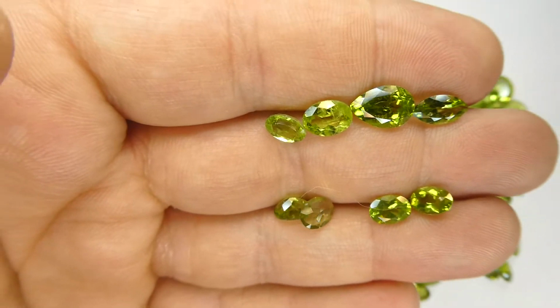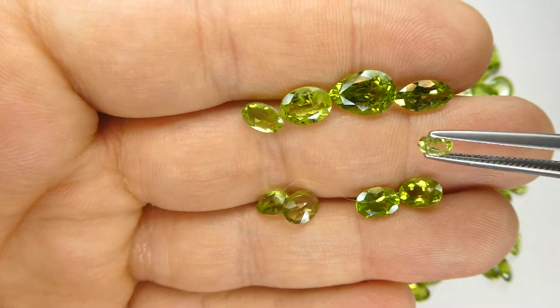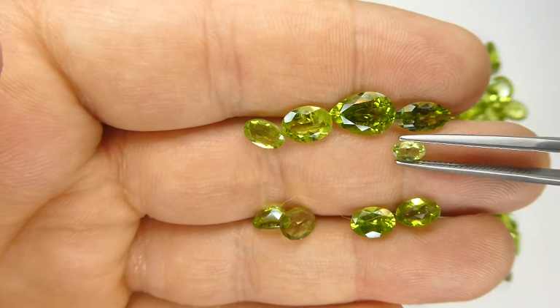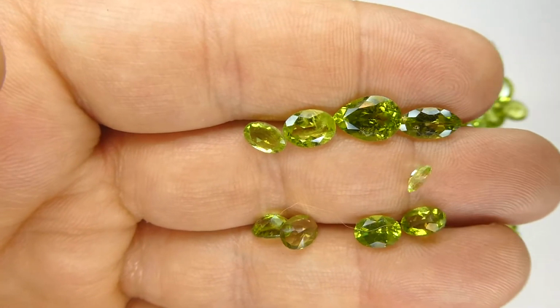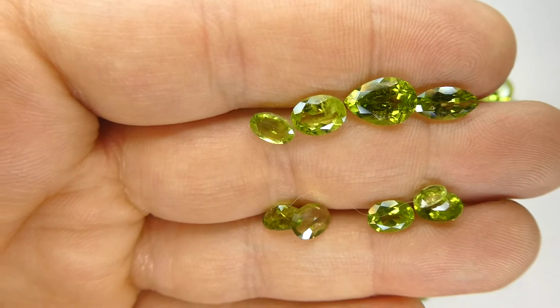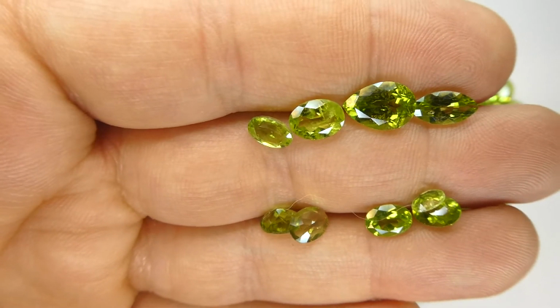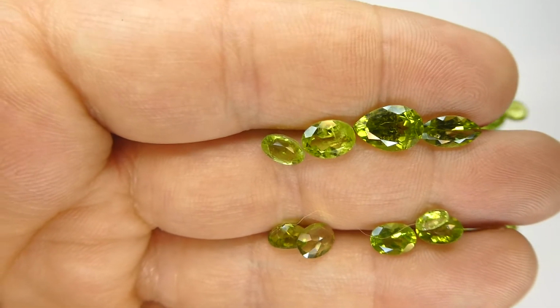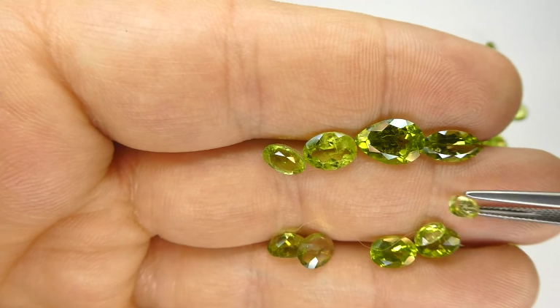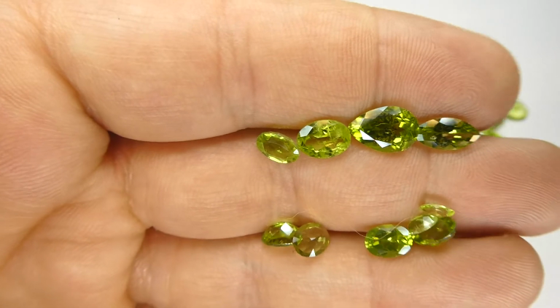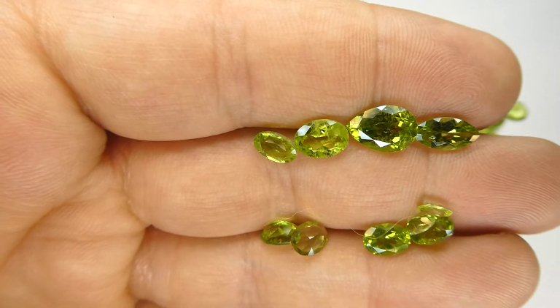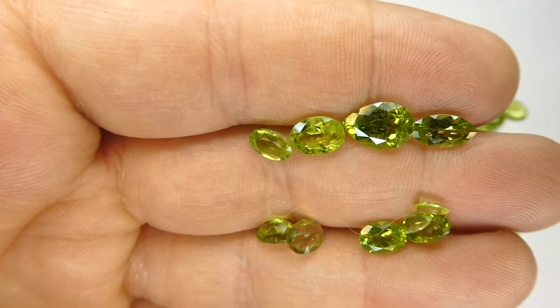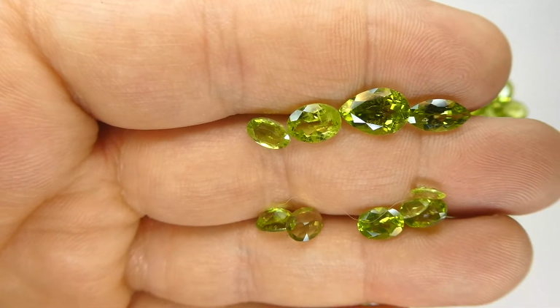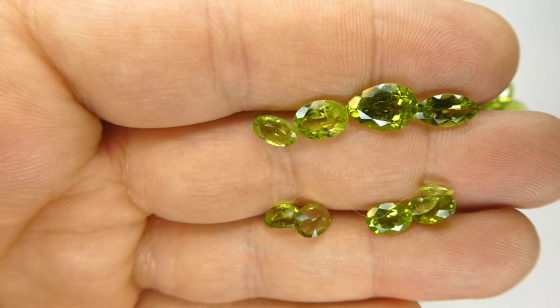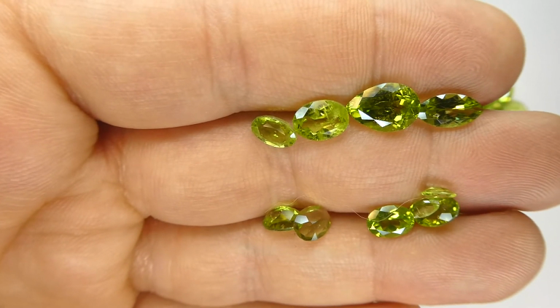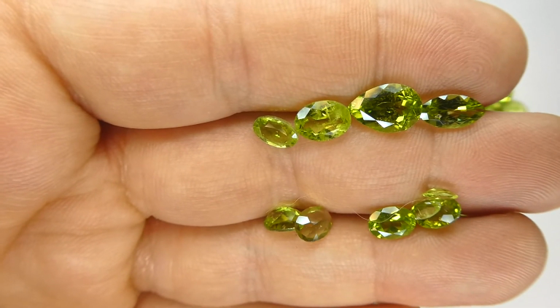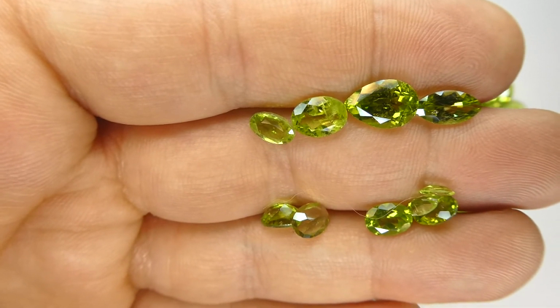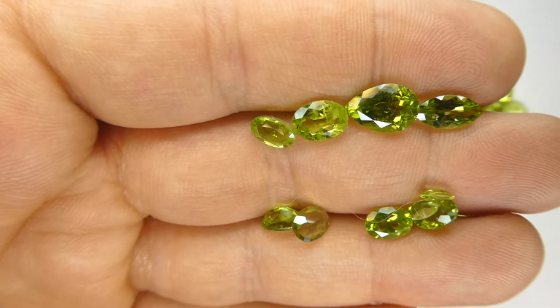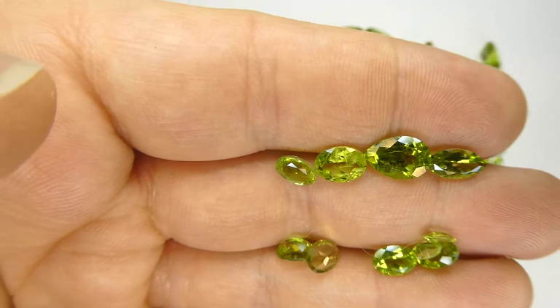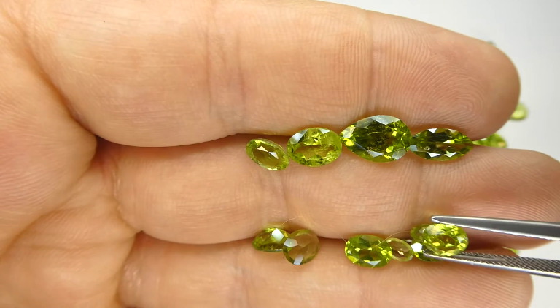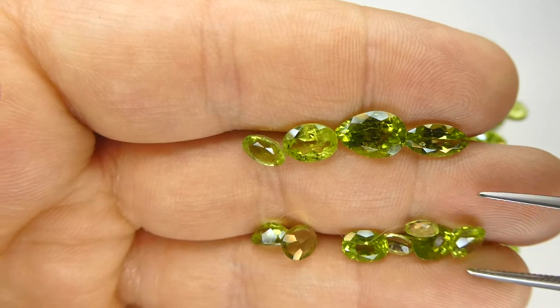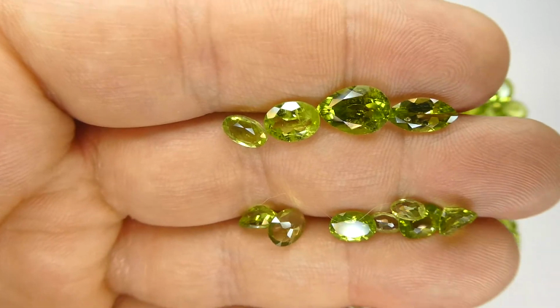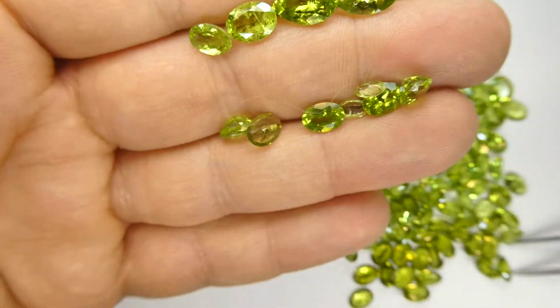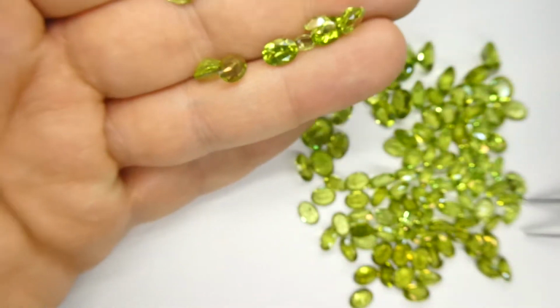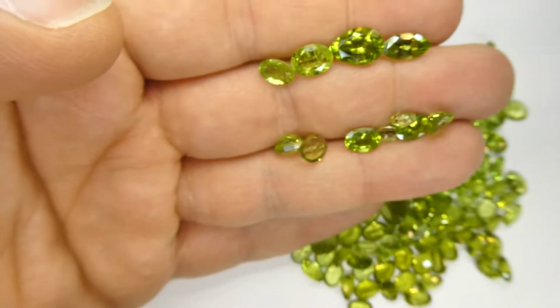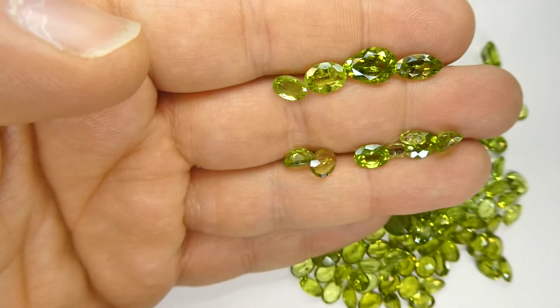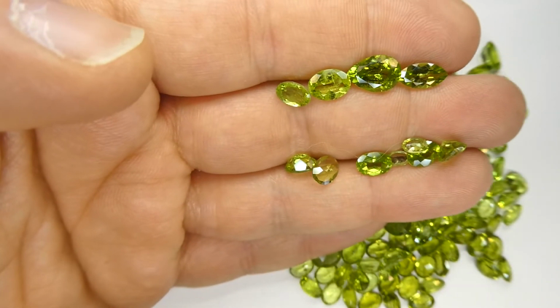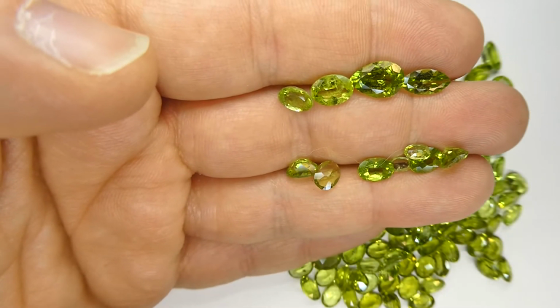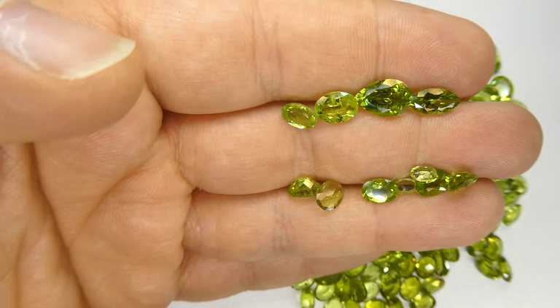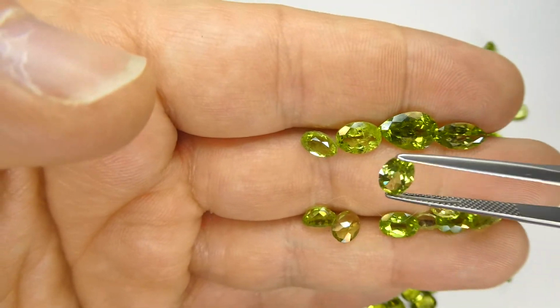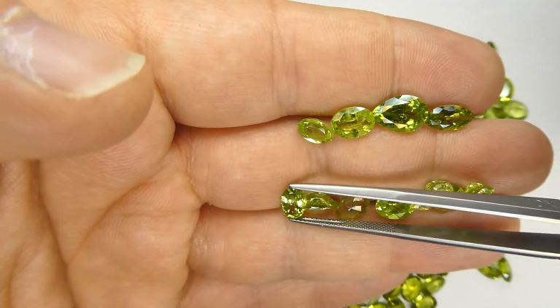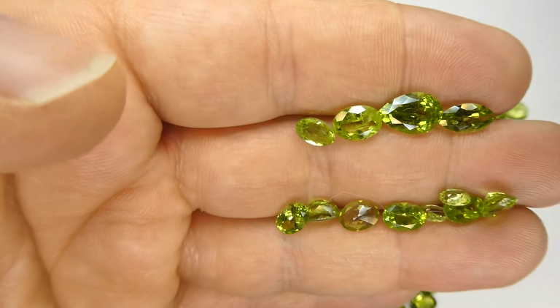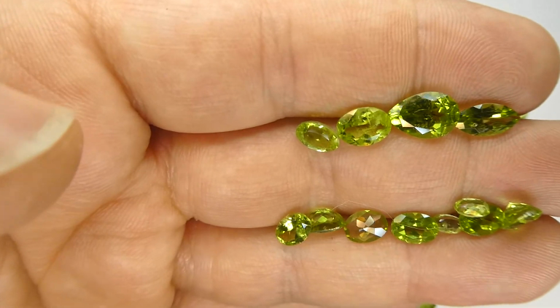There are also a few smaller stones. I said 7x5 to 9x7, but there are 5x3s in here as well, mixed in. Oh, and here we have a round stone. But generally, as I said, generally very, very nice material.